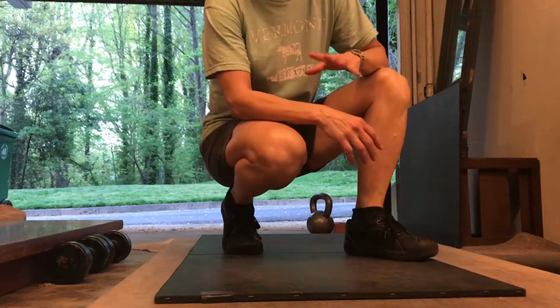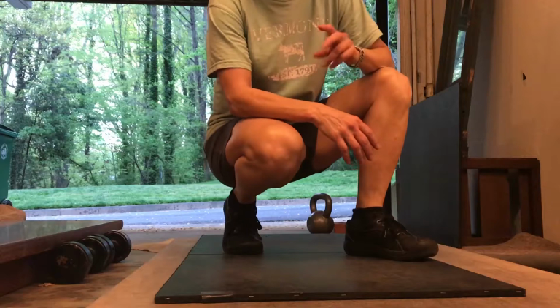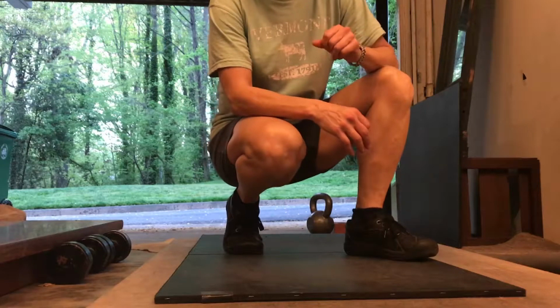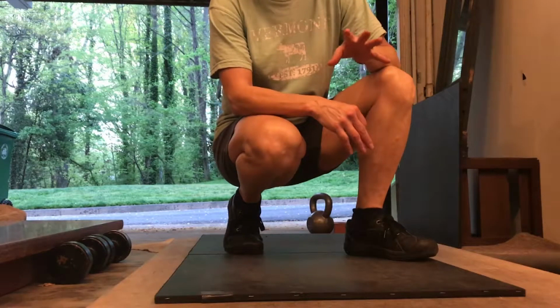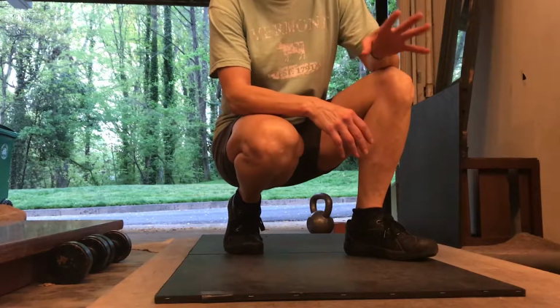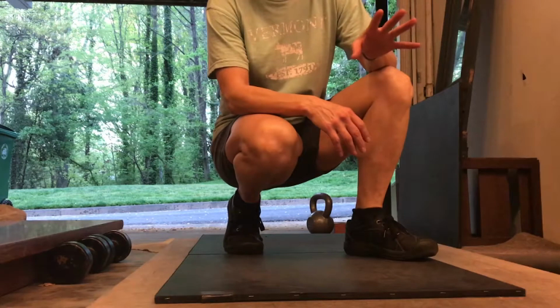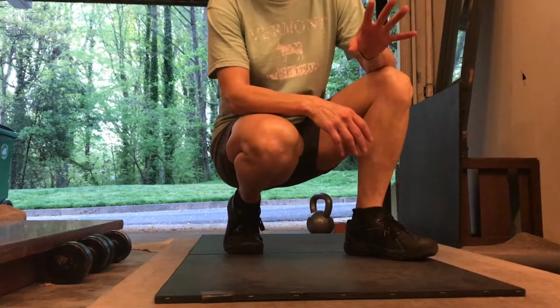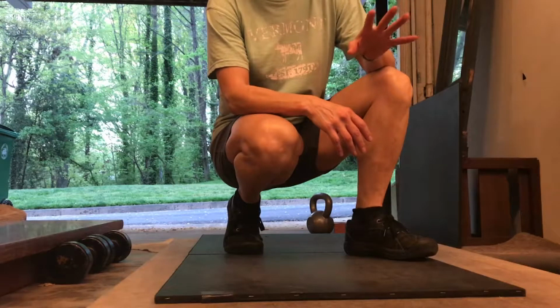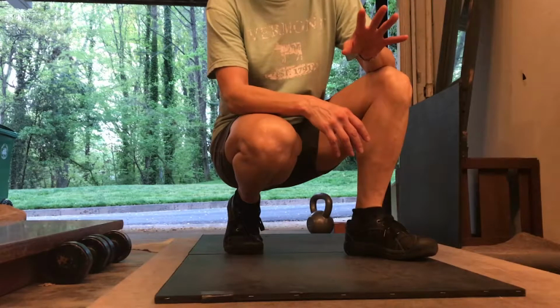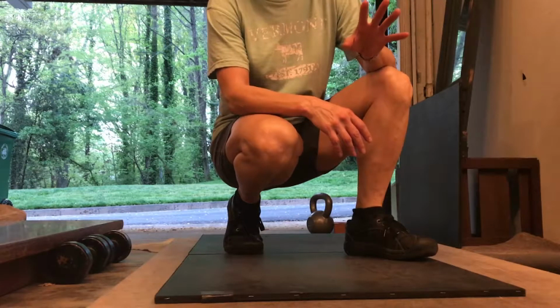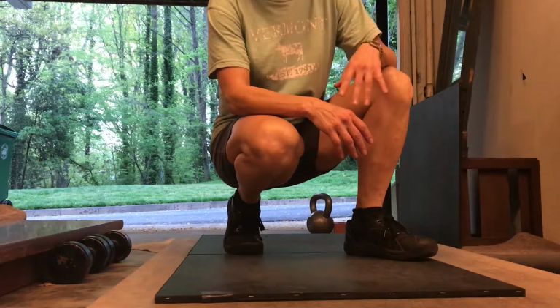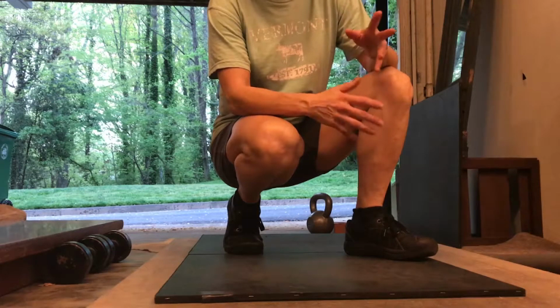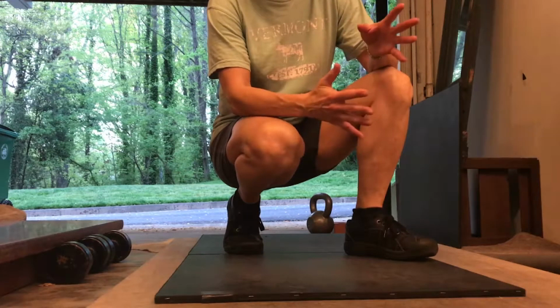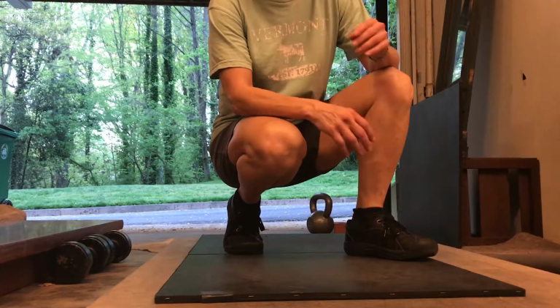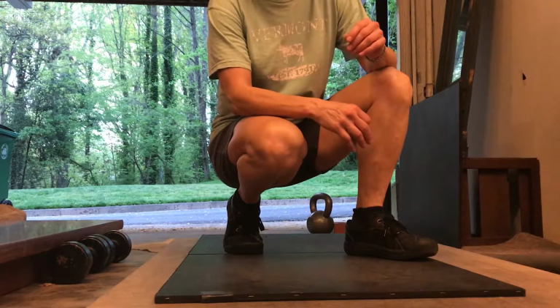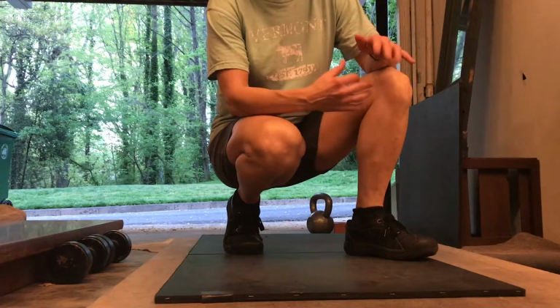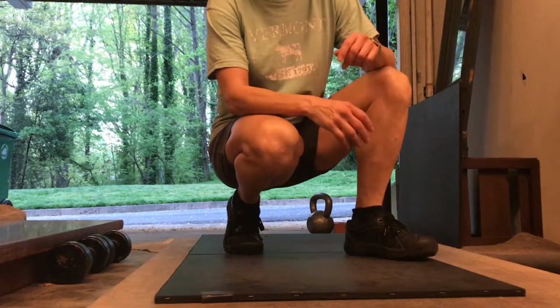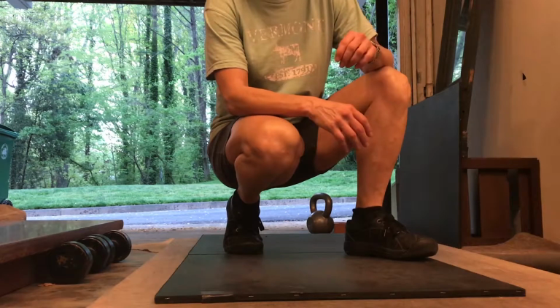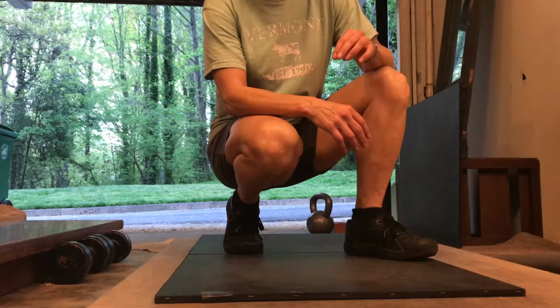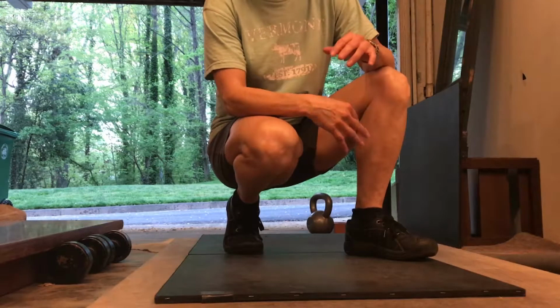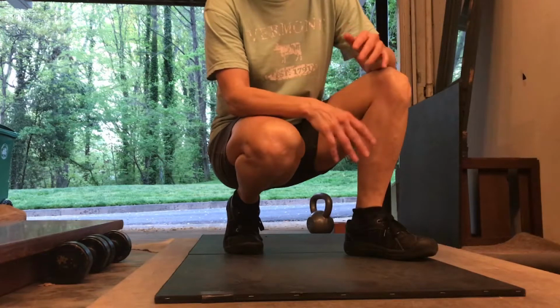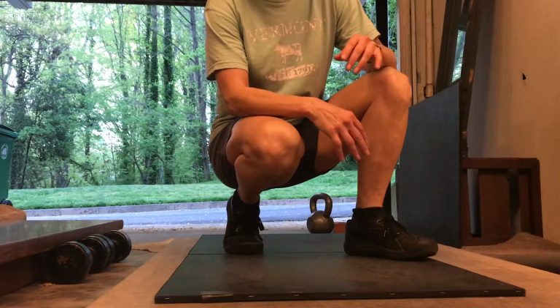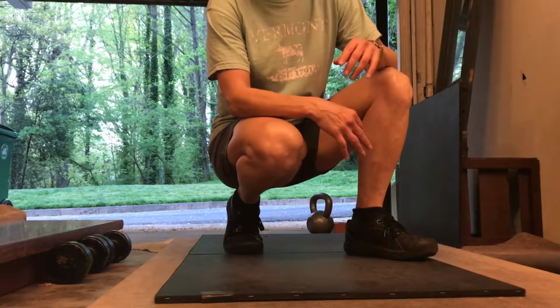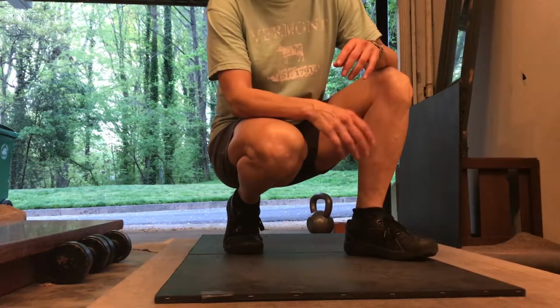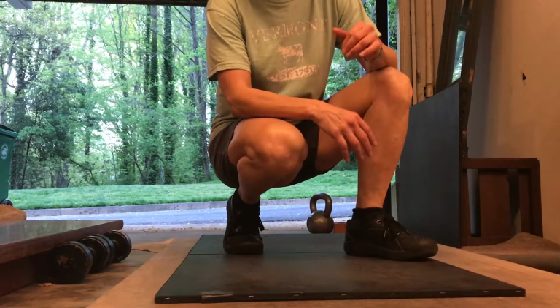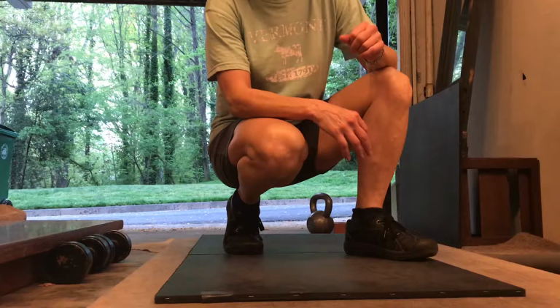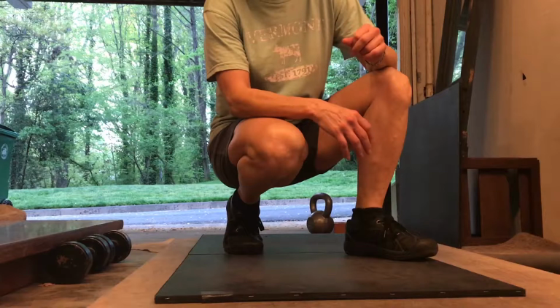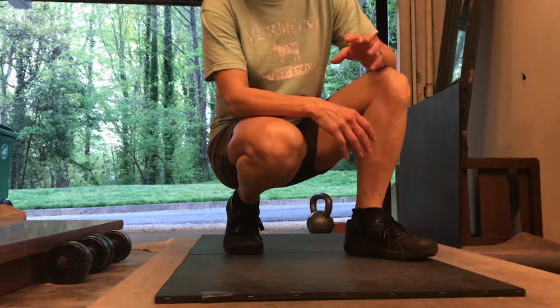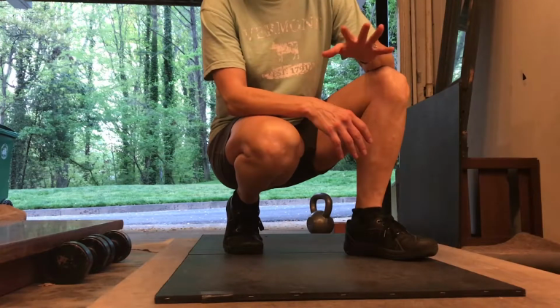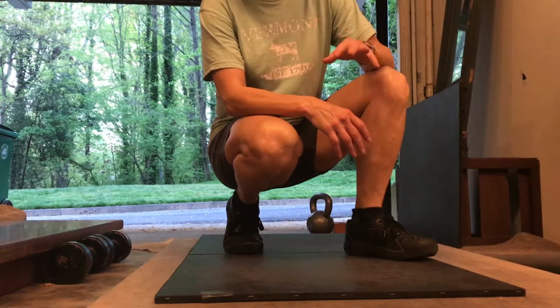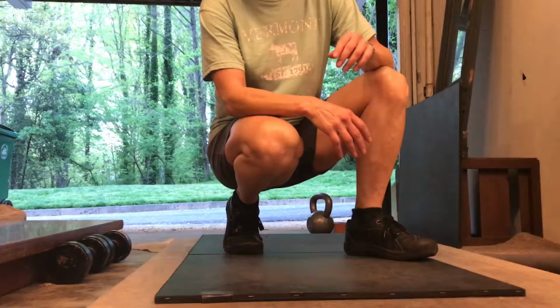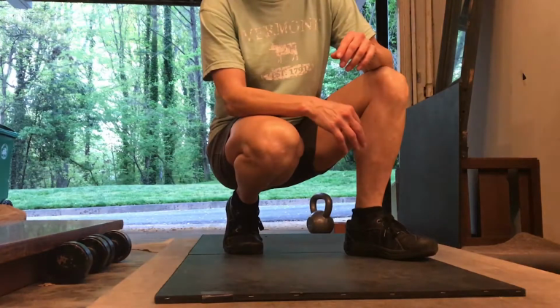Trying to figure out how to combine Appalachian flat footing with Irish Sean Nós dancing, both old styles of solo percussive dance. Here's one combination I worked out.